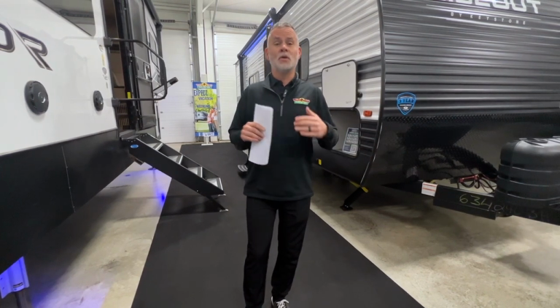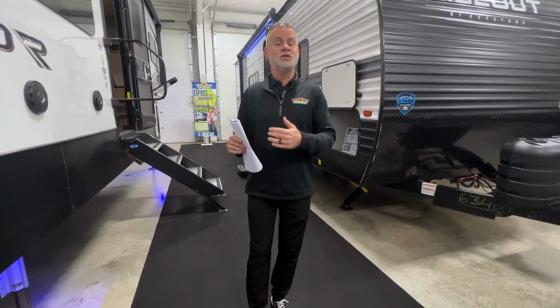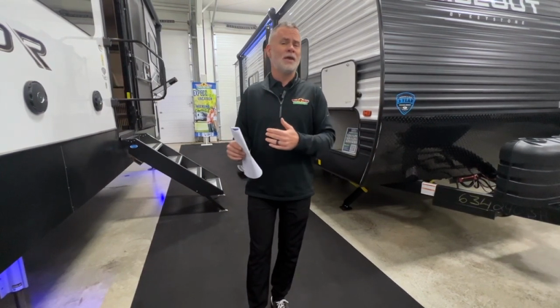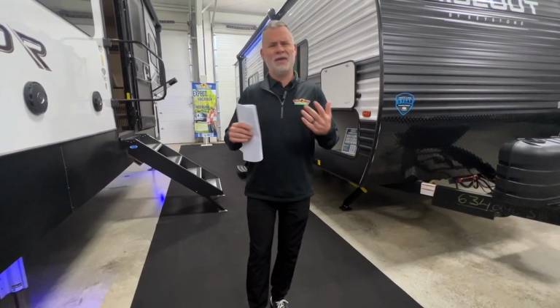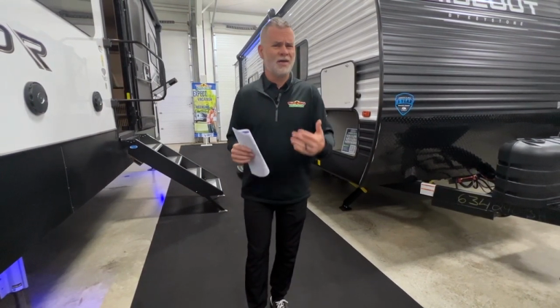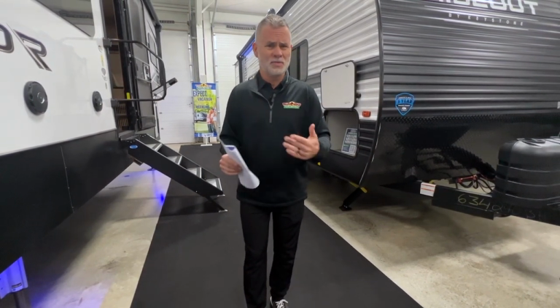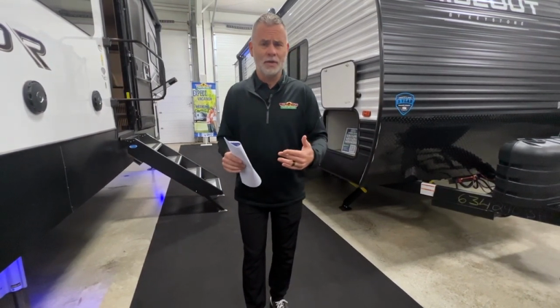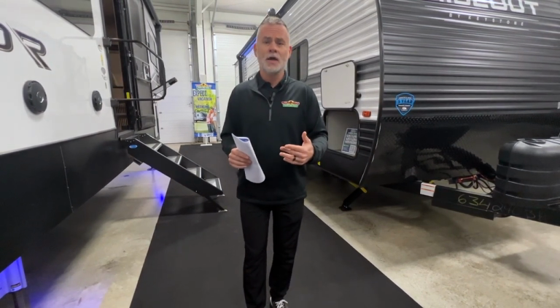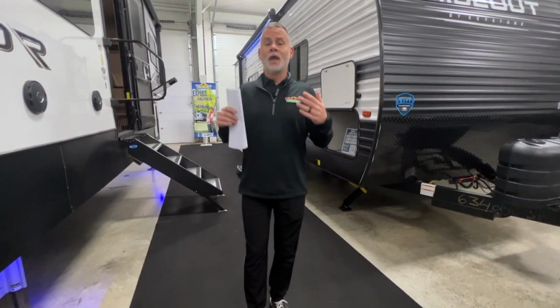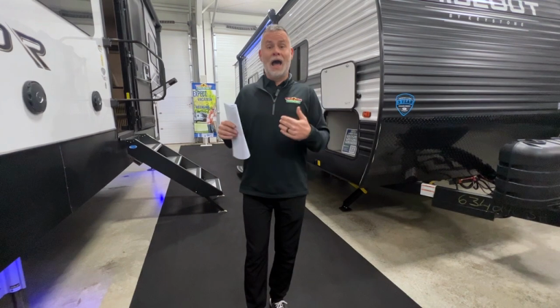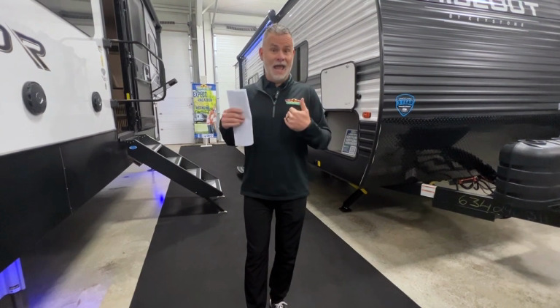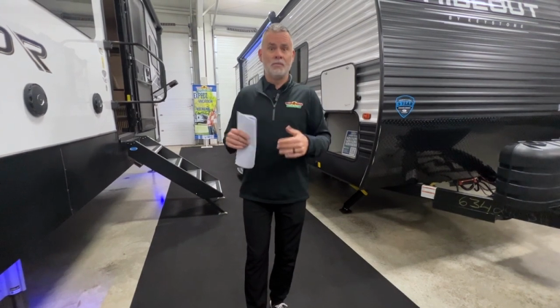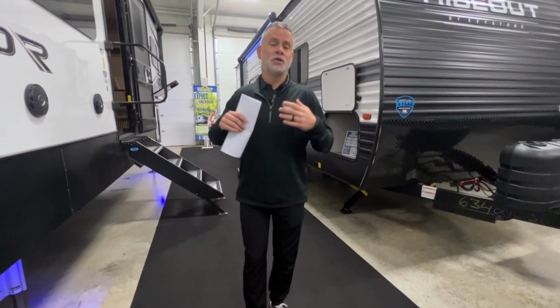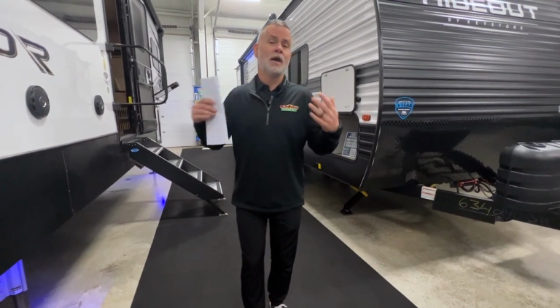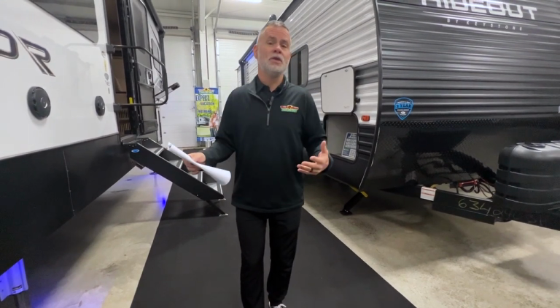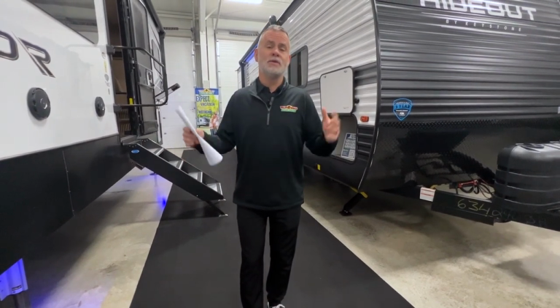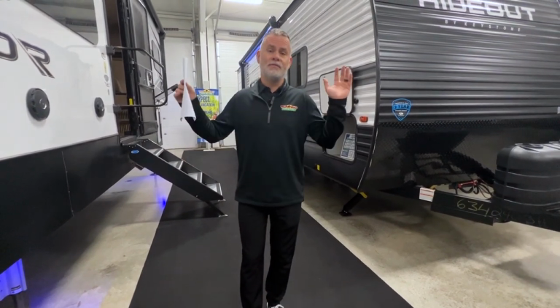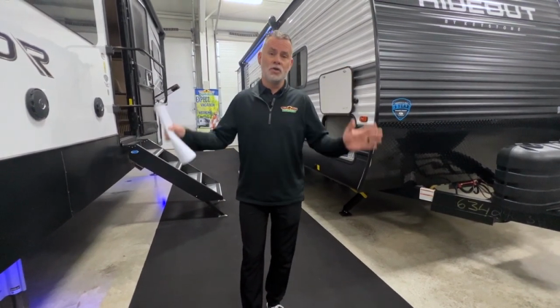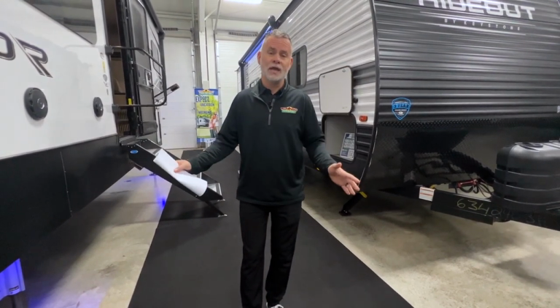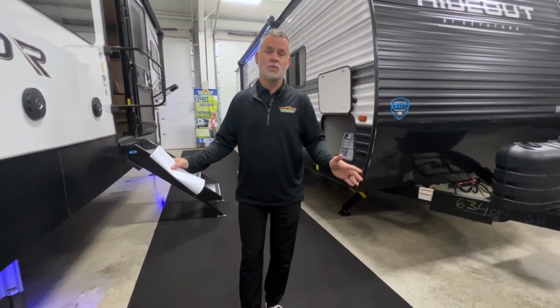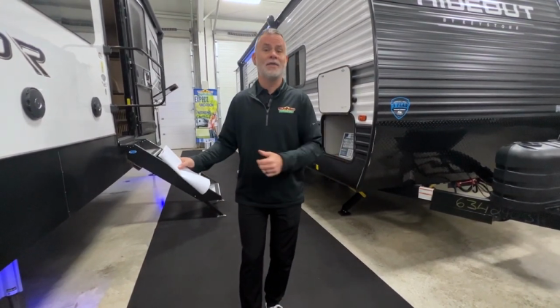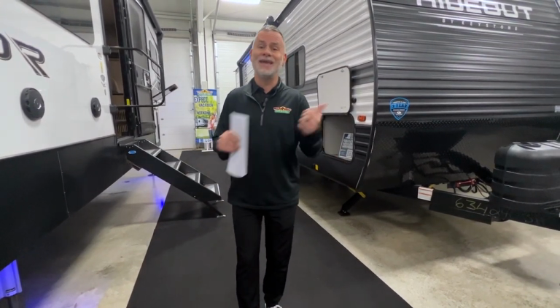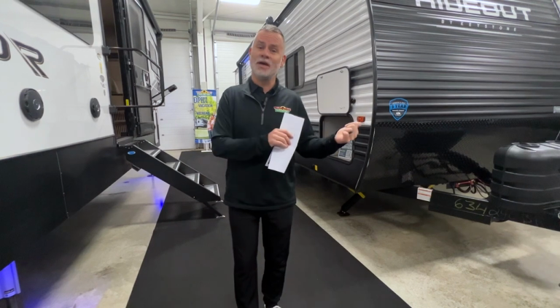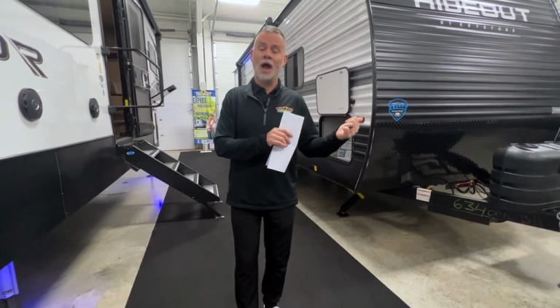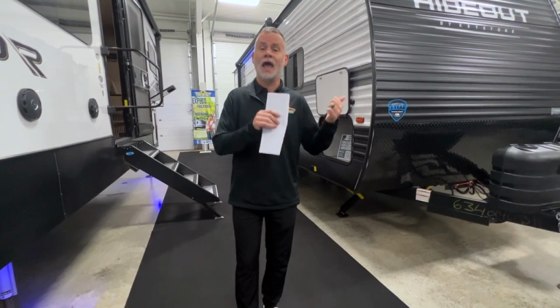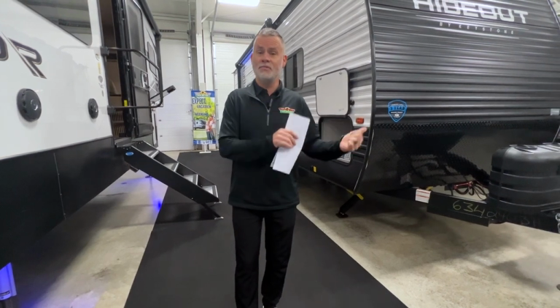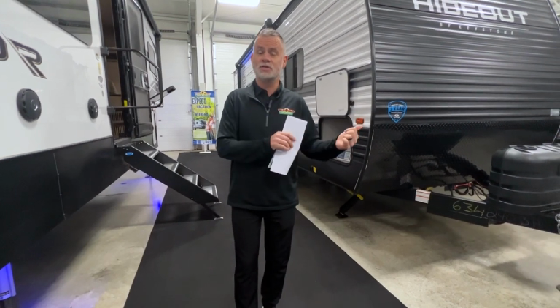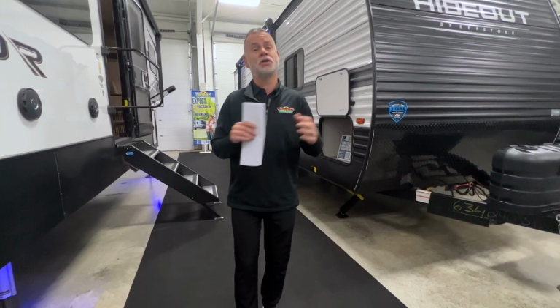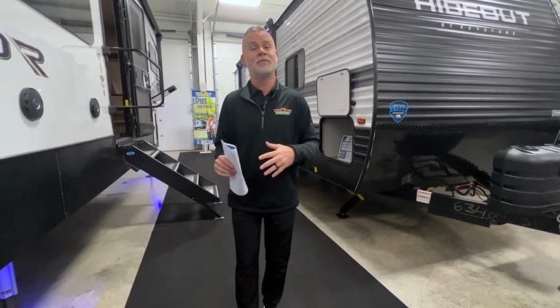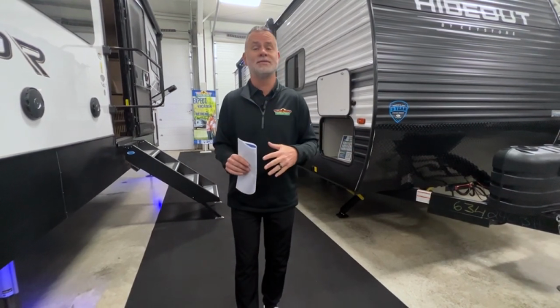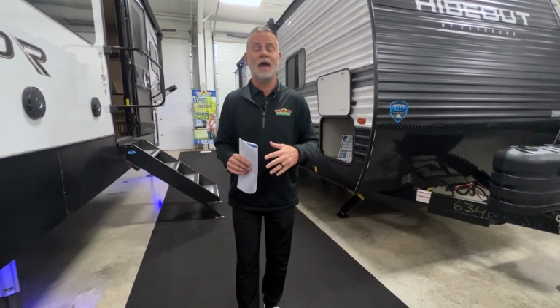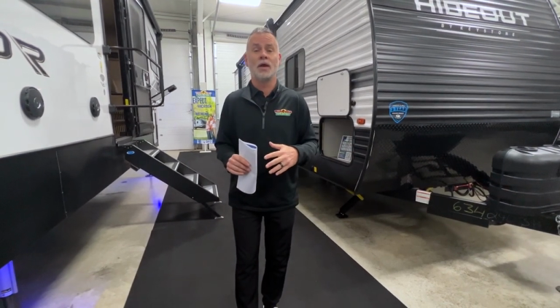So each week, or maybe every other week — we'll see how it goes — I, Dan, am going to show you a couple of units that we have here at our Newcastle store, and then I'm going to kick it down to Ryan at the Memphis store to show you some of the things that they have going on.